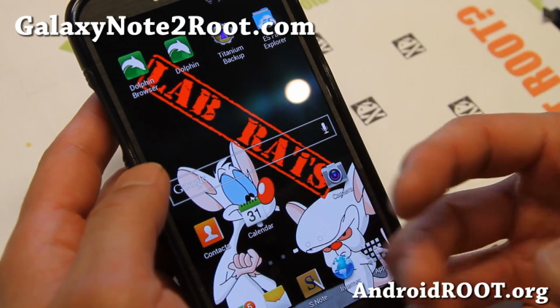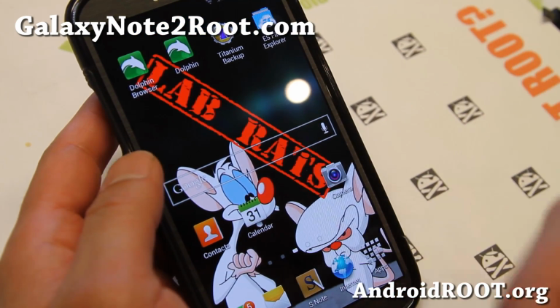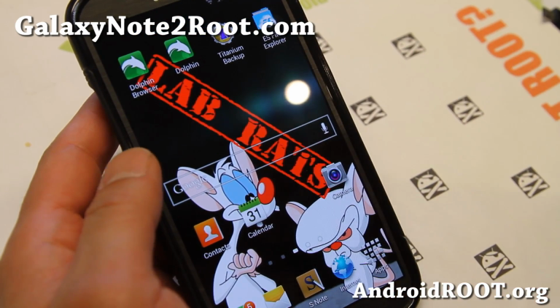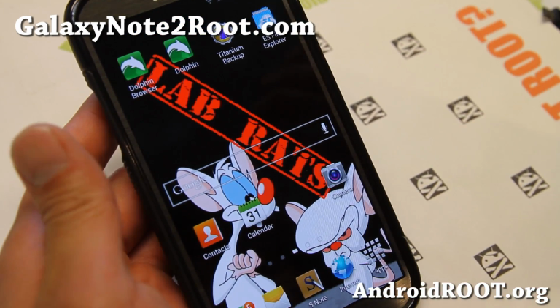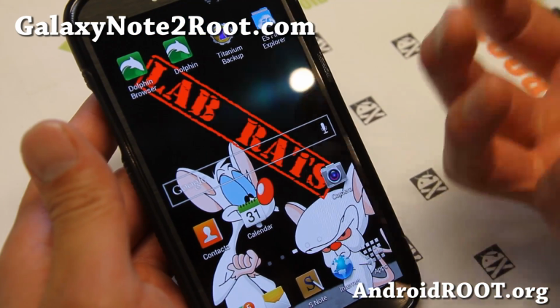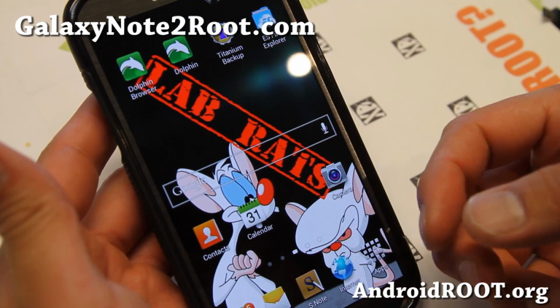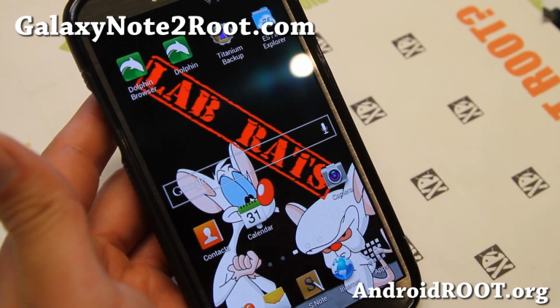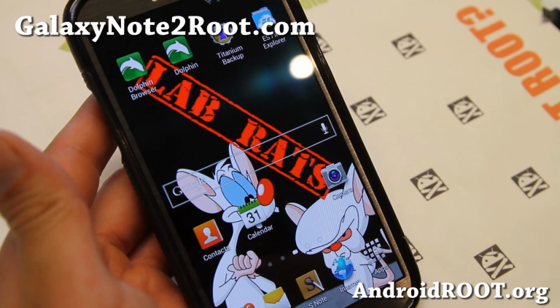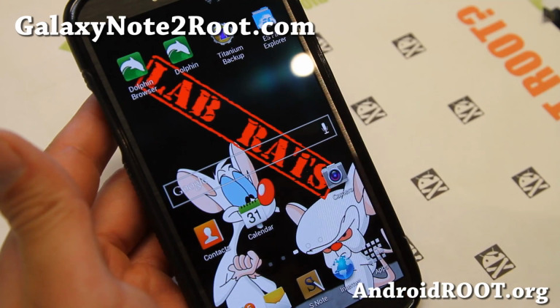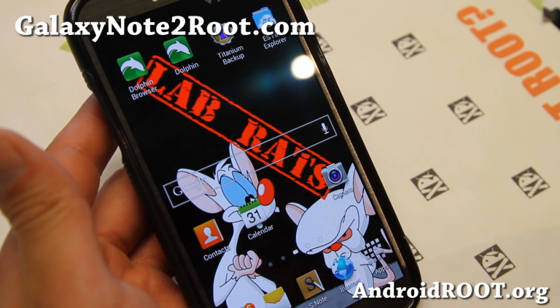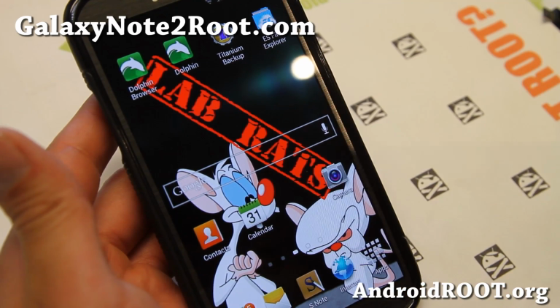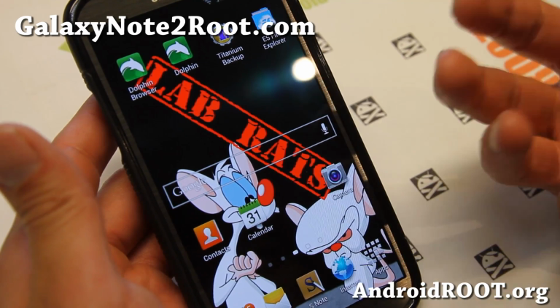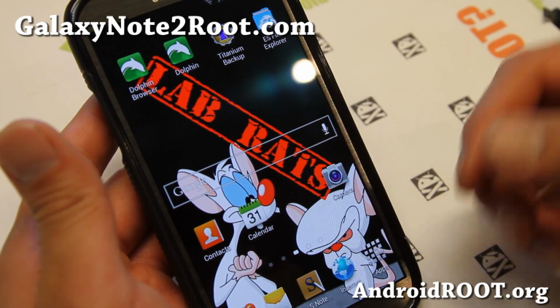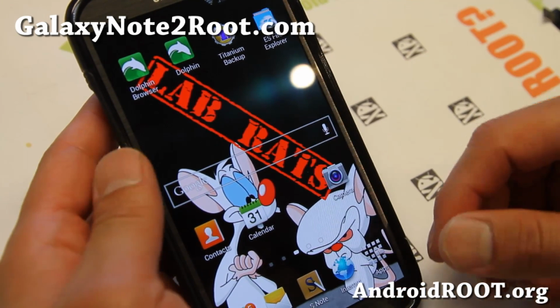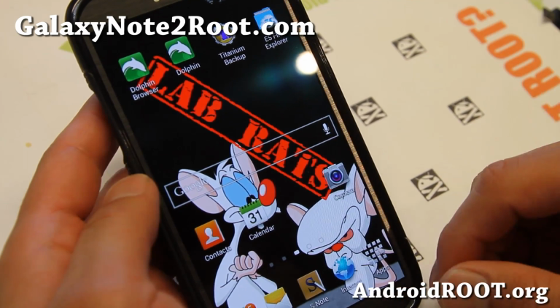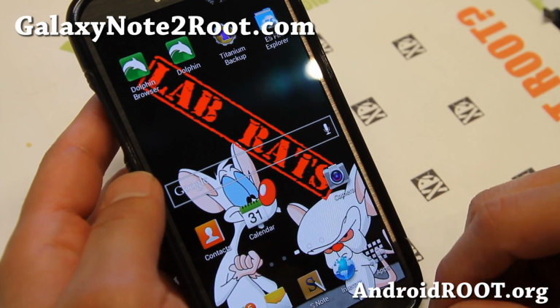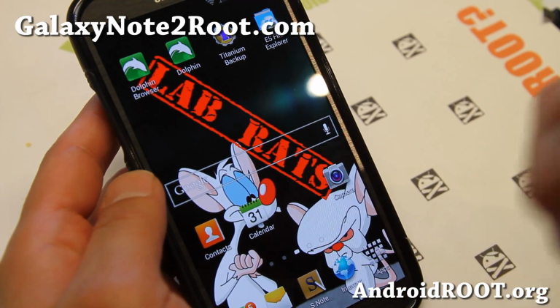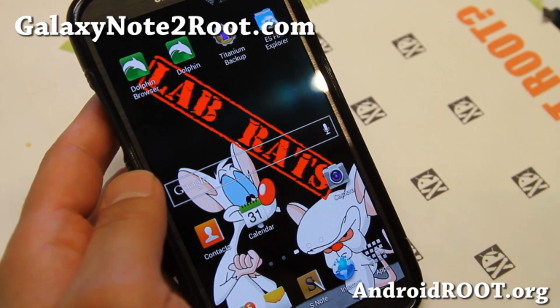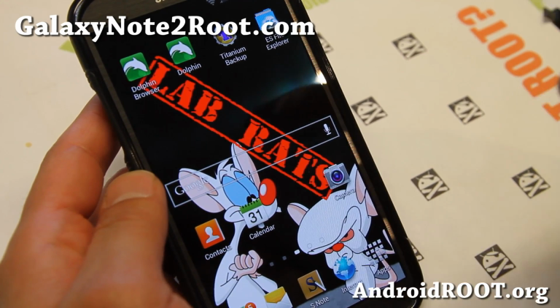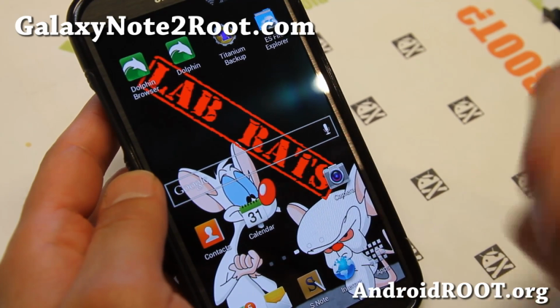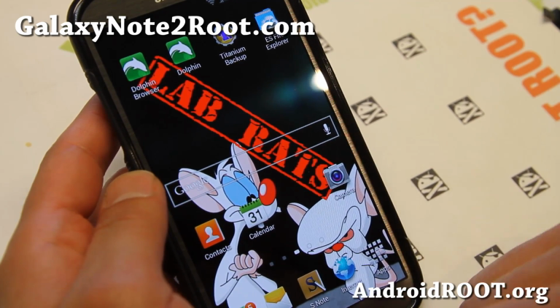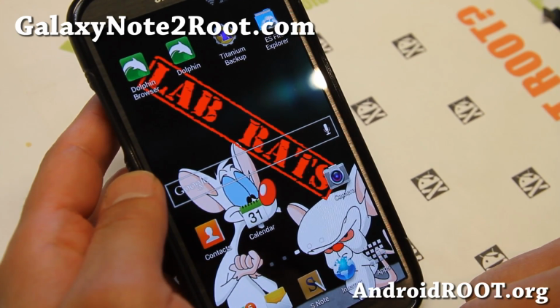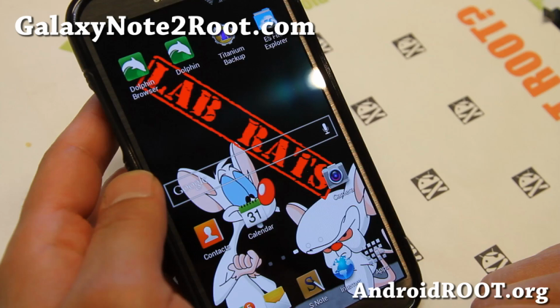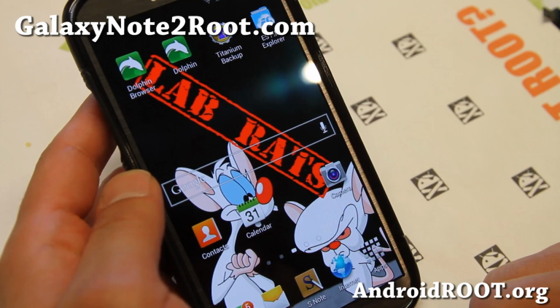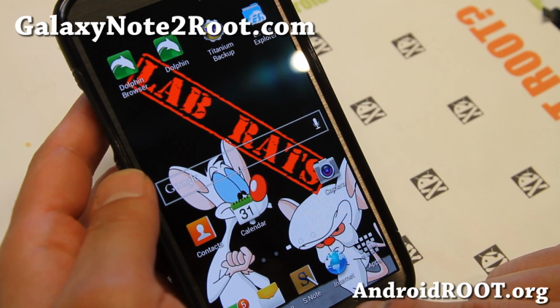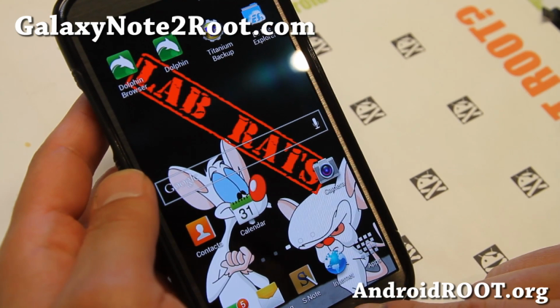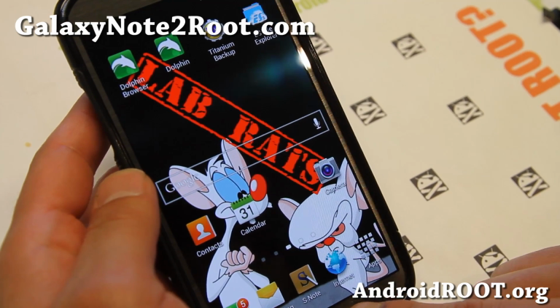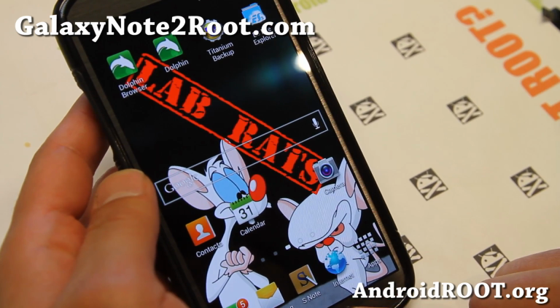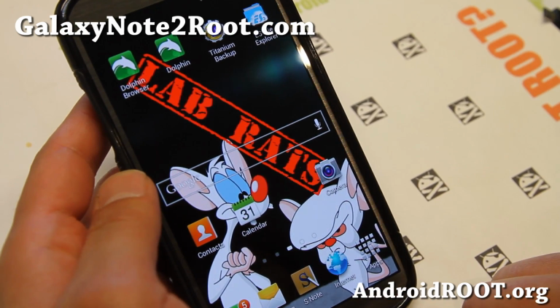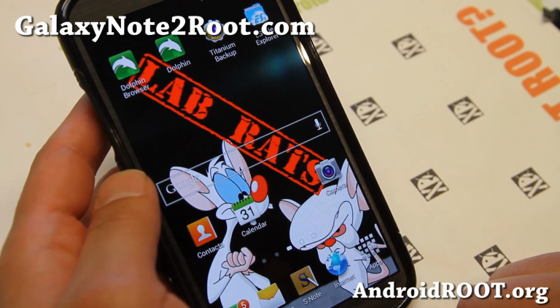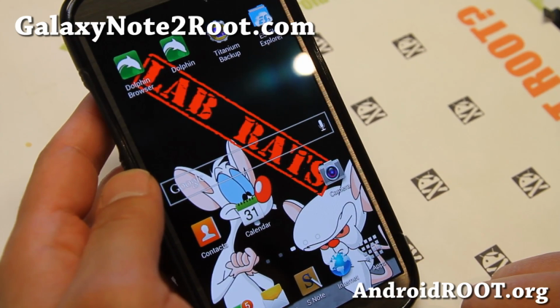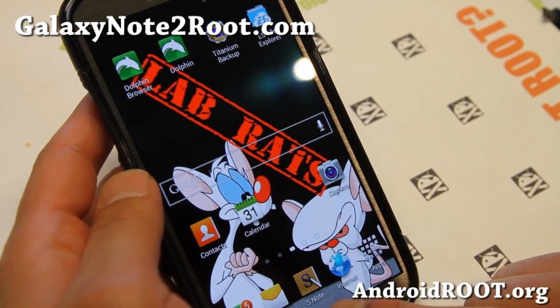You don't have to use a ROM installer — you can just kind of change it on the go. Other than that, it should give you pretty good battery life and performance. Very nice ROM.